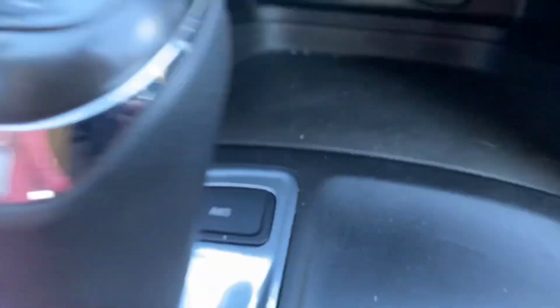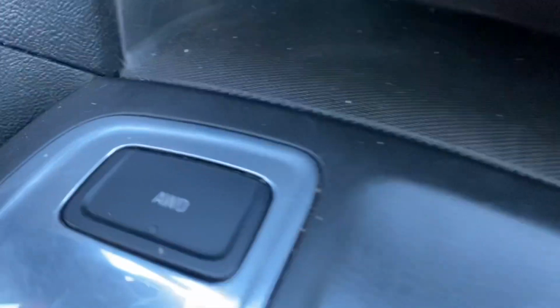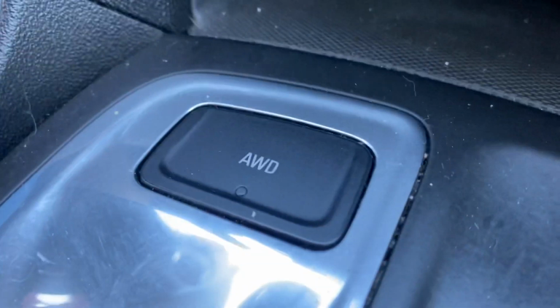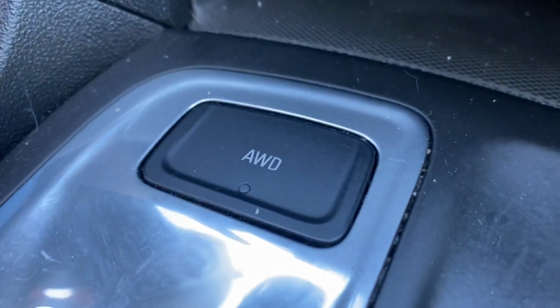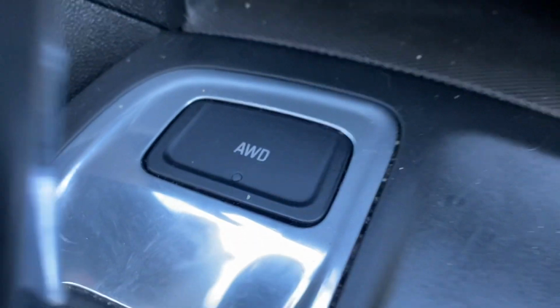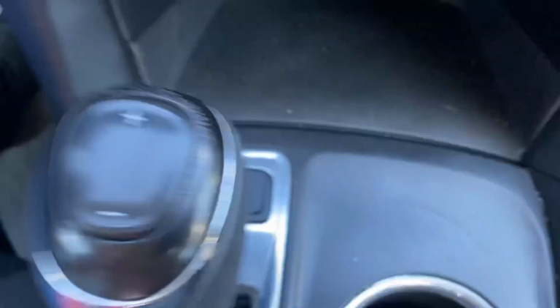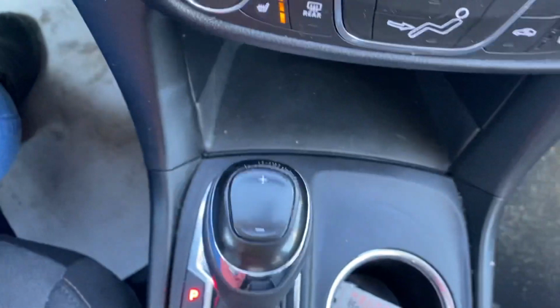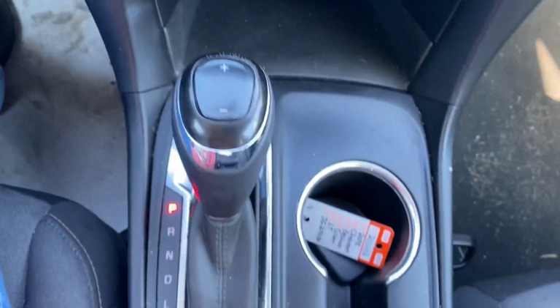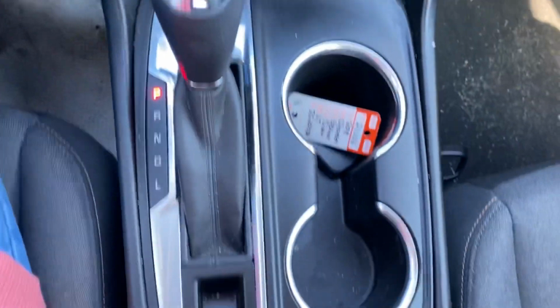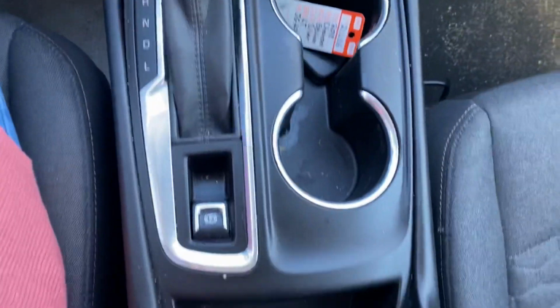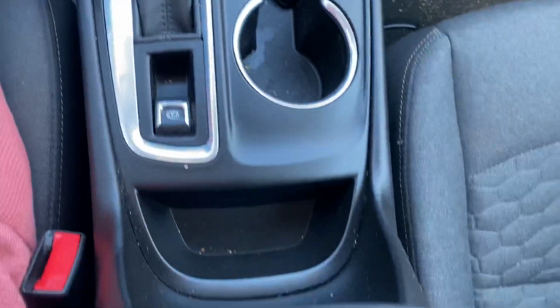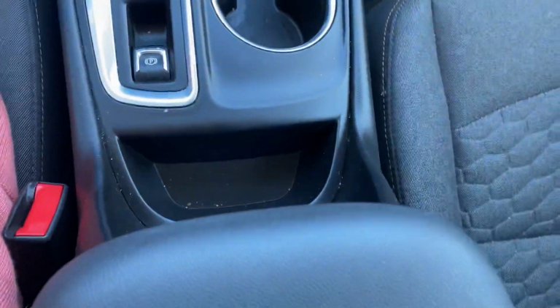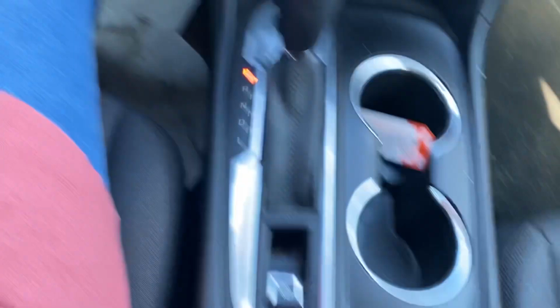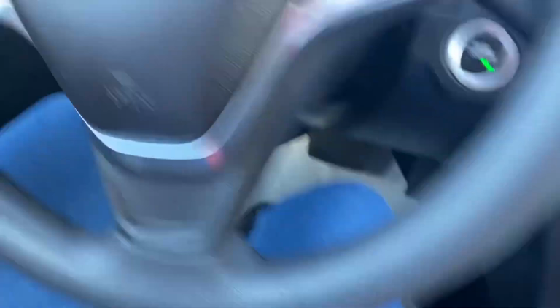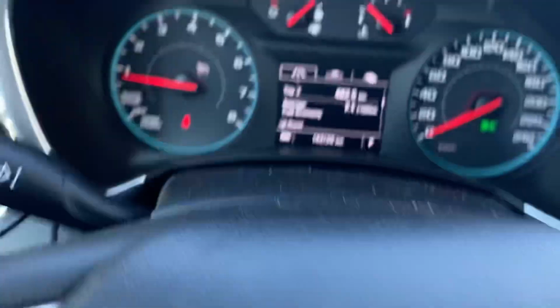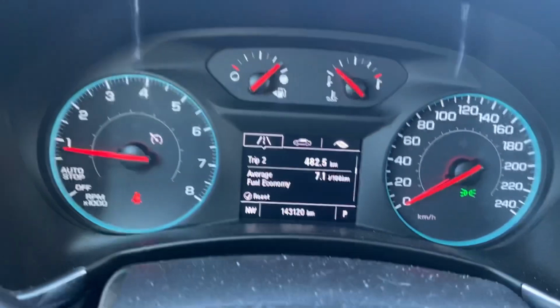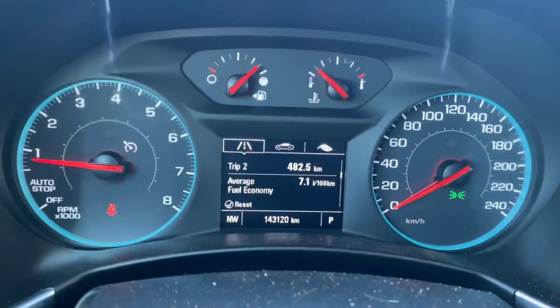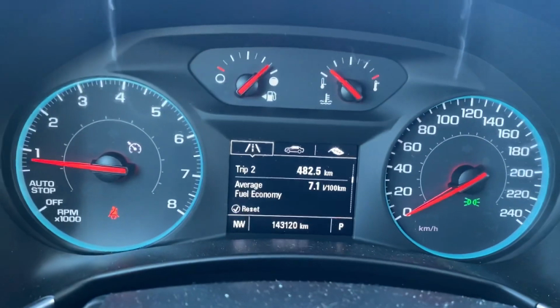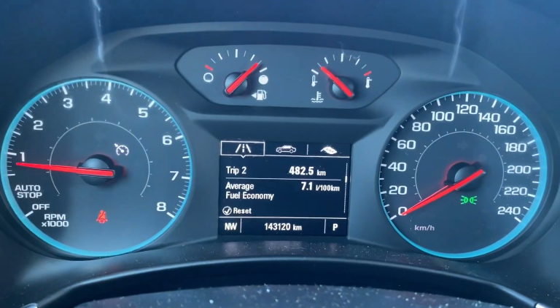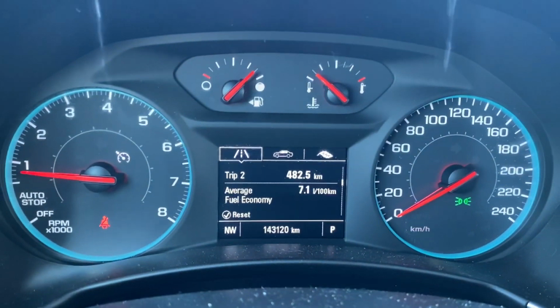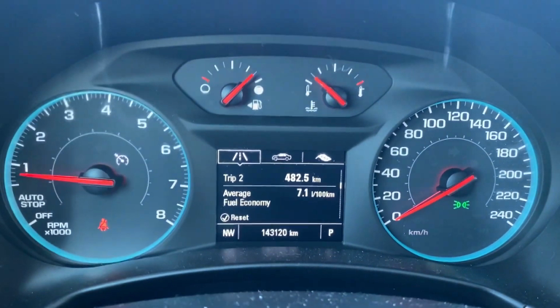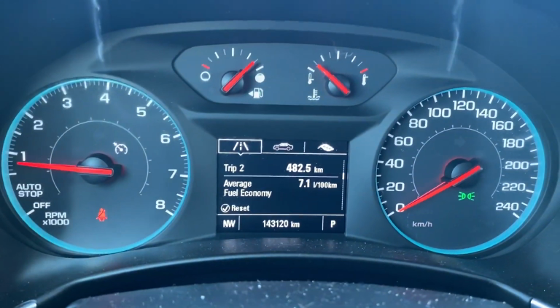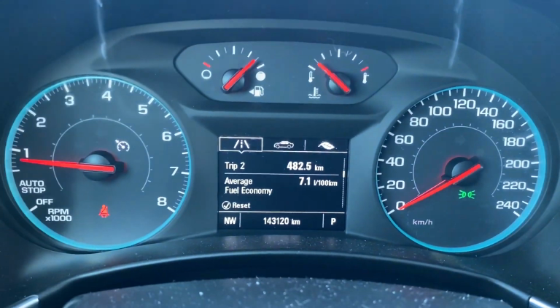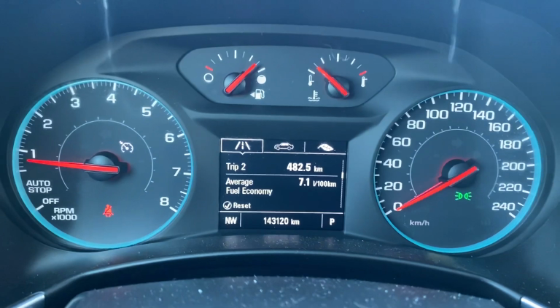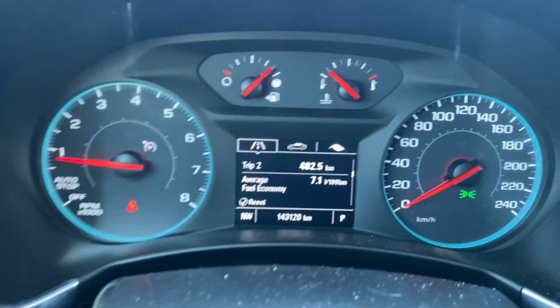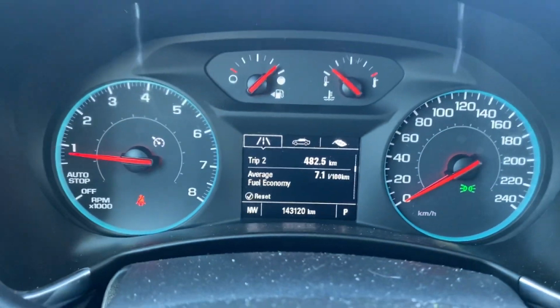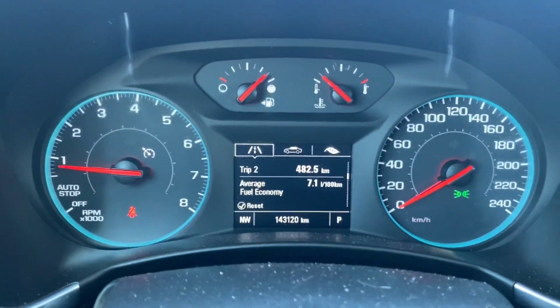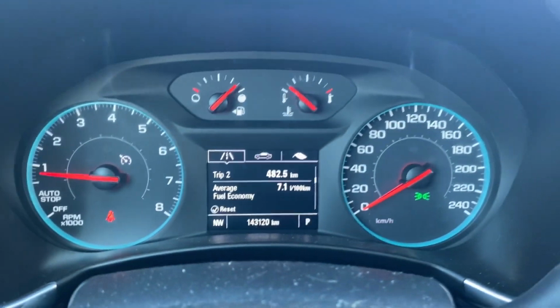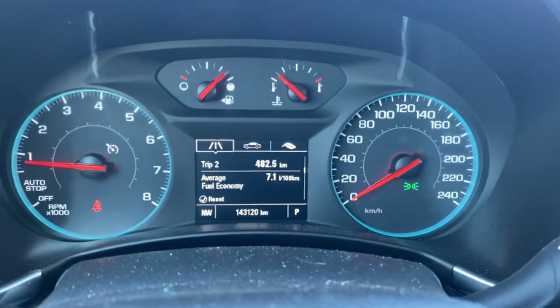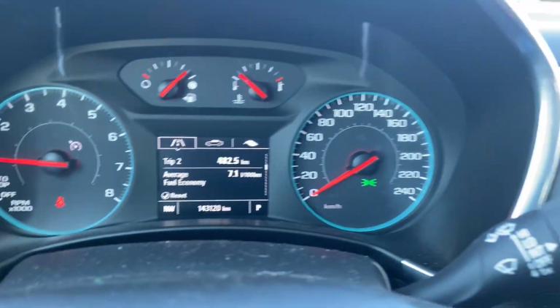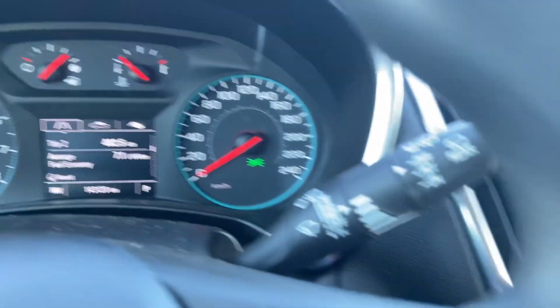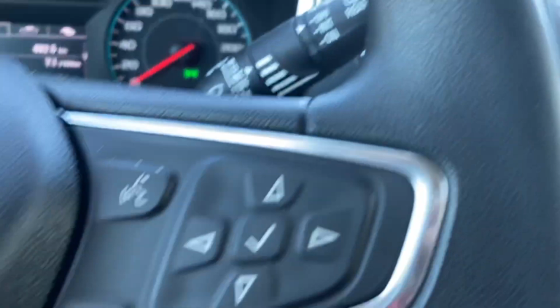Power all-wheel drive button there, and lots of space in the center area. This one does have a hundred and forty-three thousand kilometers on it. It is in fantastic shape and rides like a dream.